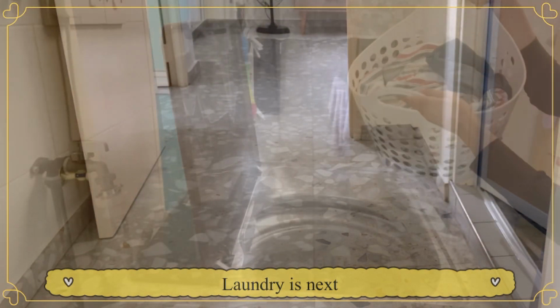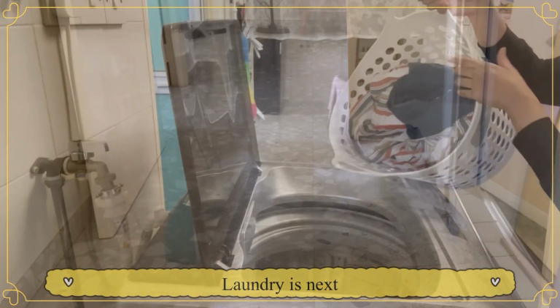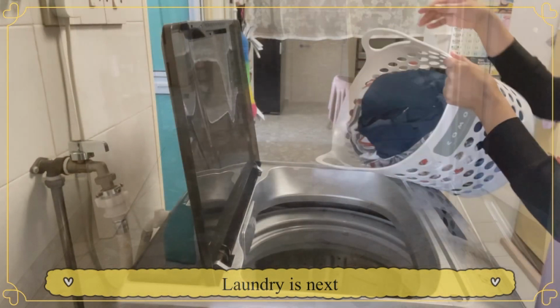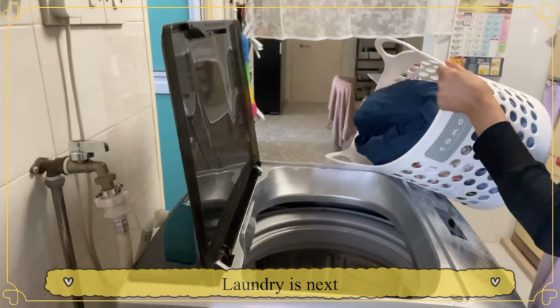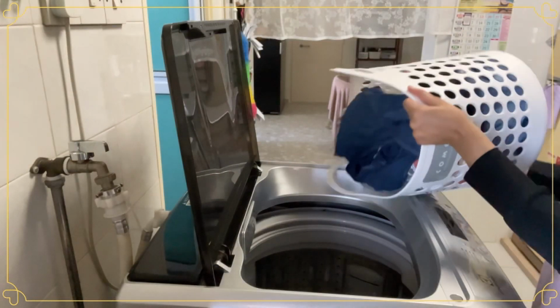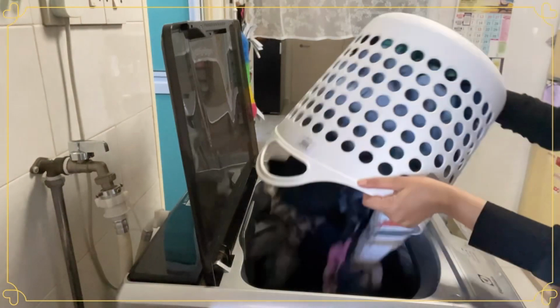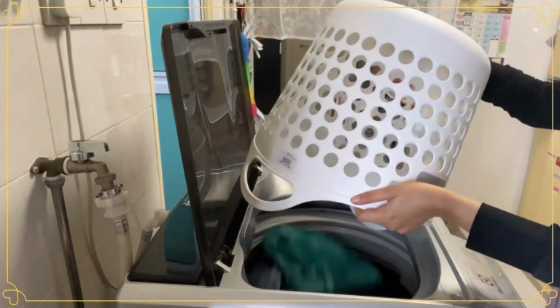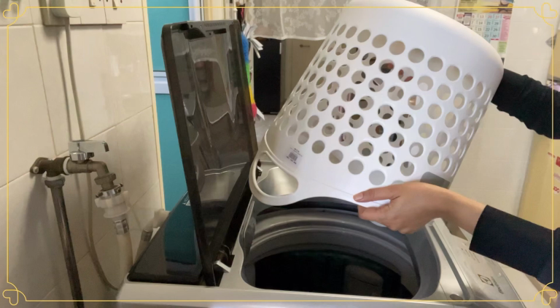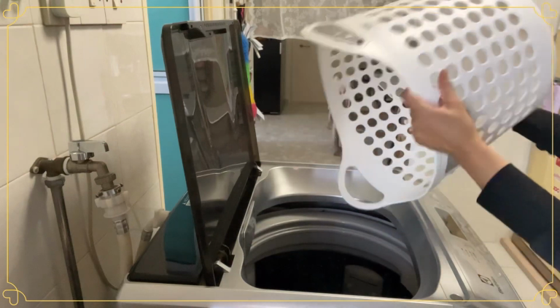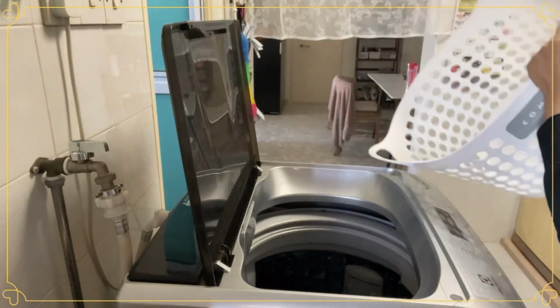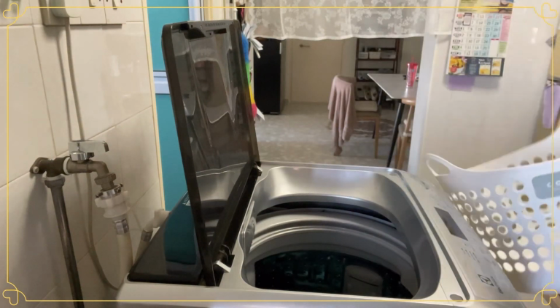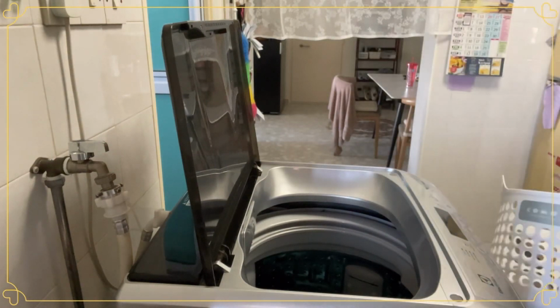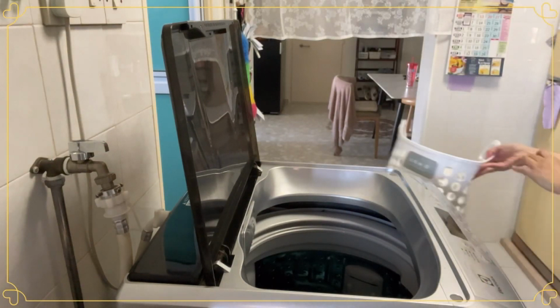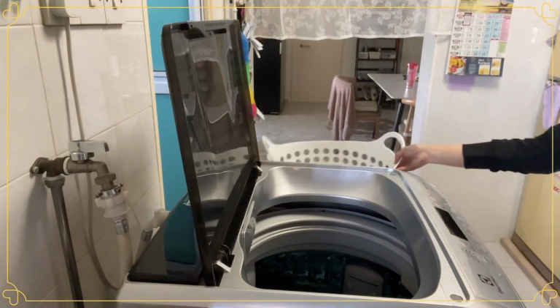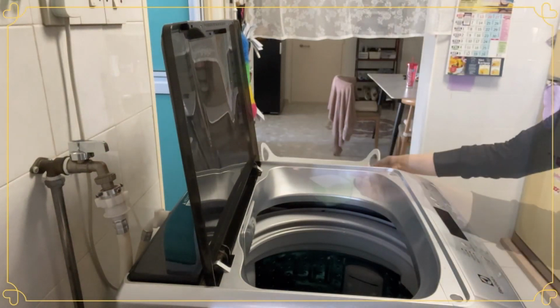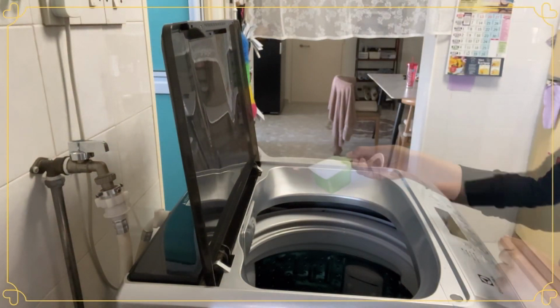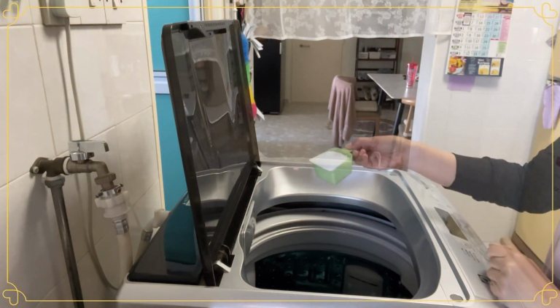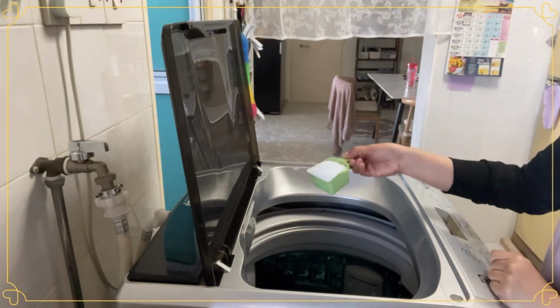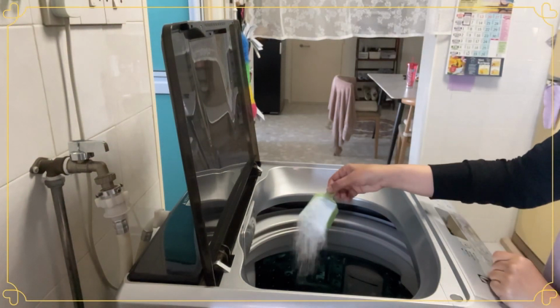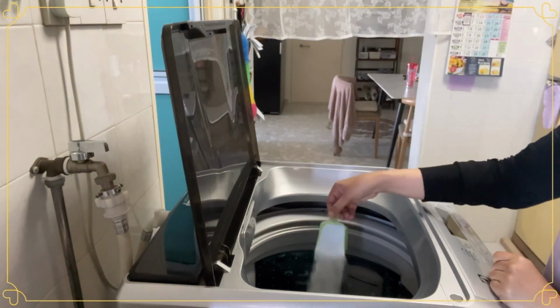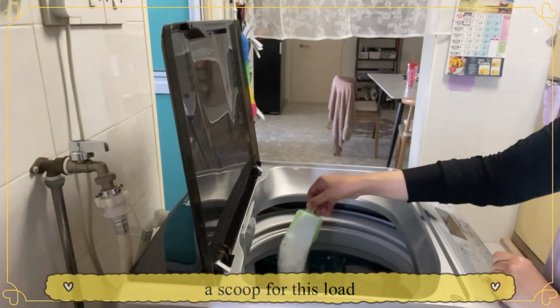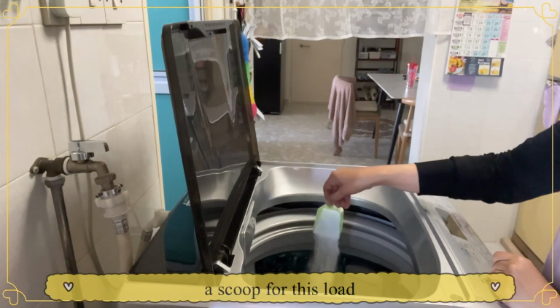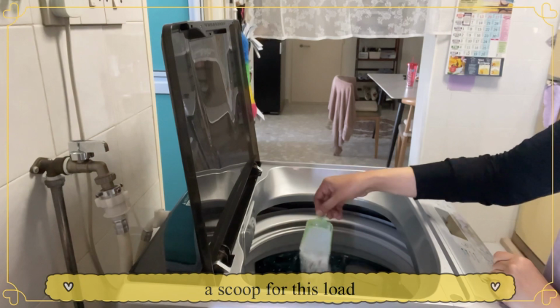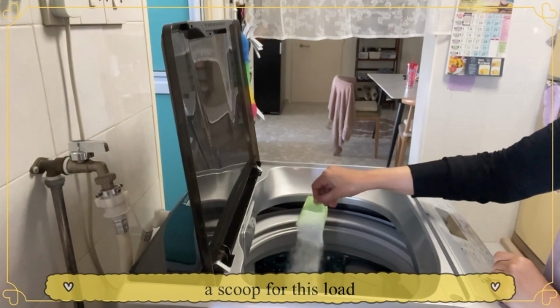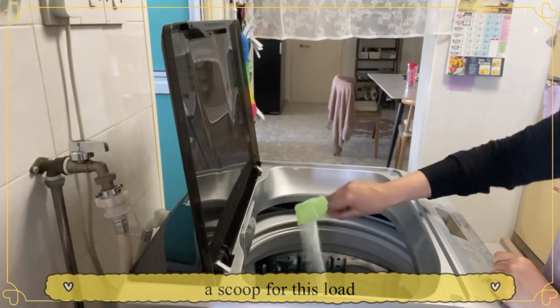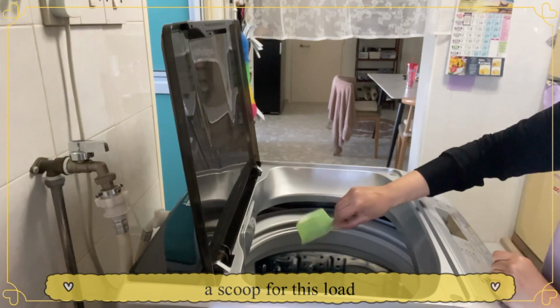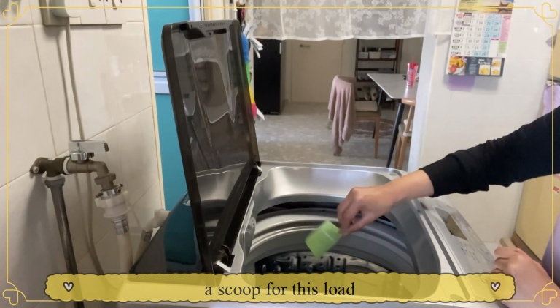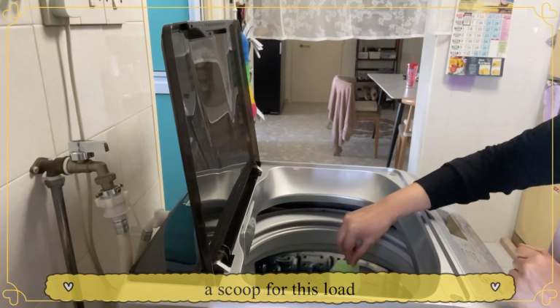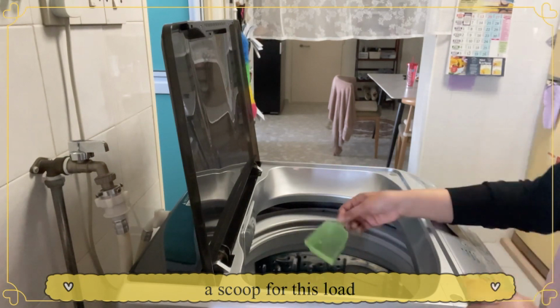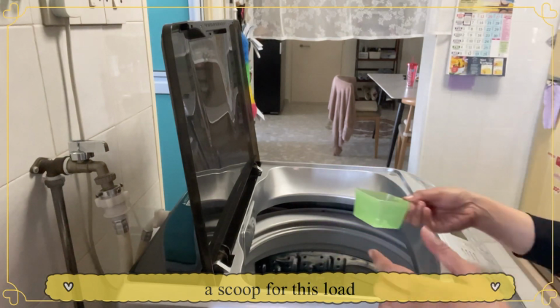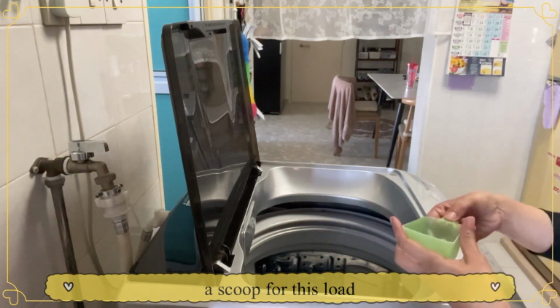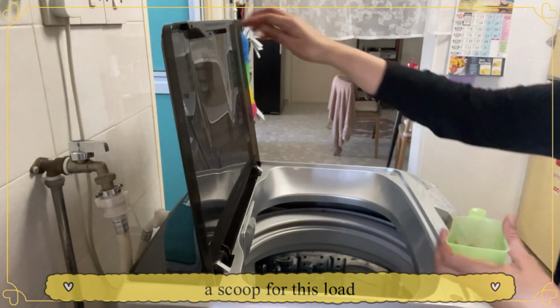Look at that very cute laundry basket. This is one way to boost my interest in order for me to do the housework better.